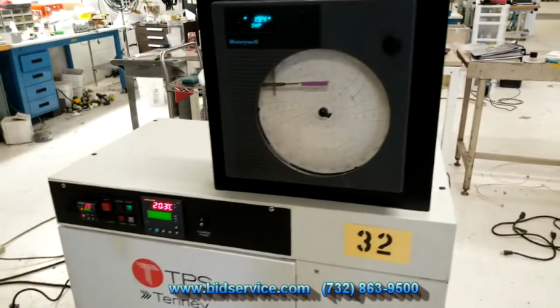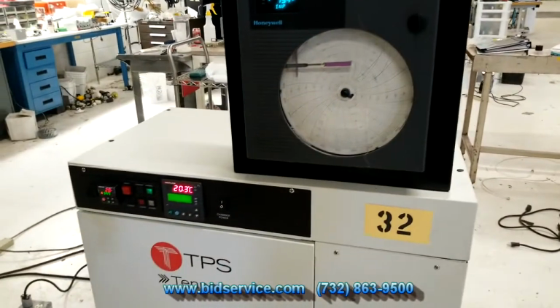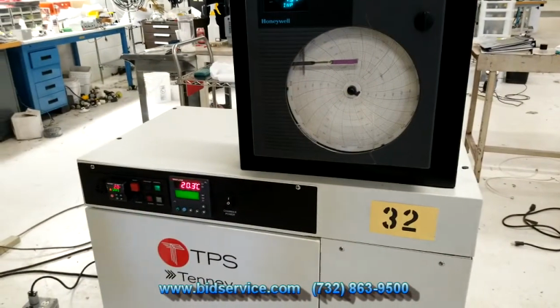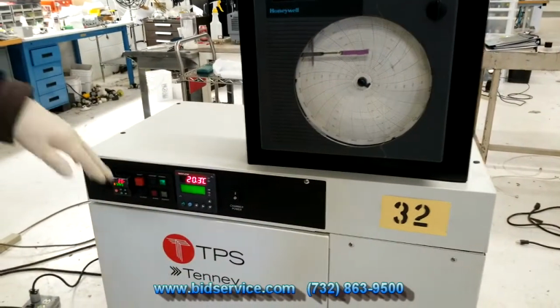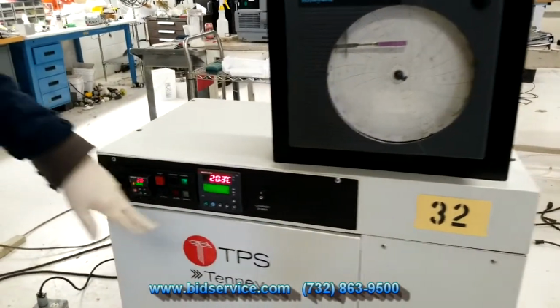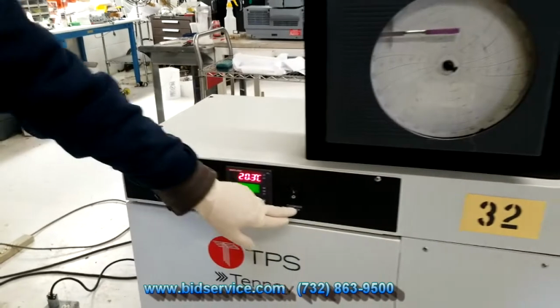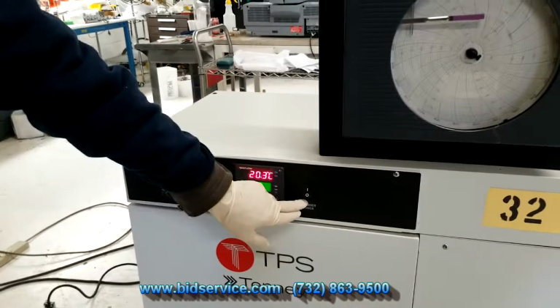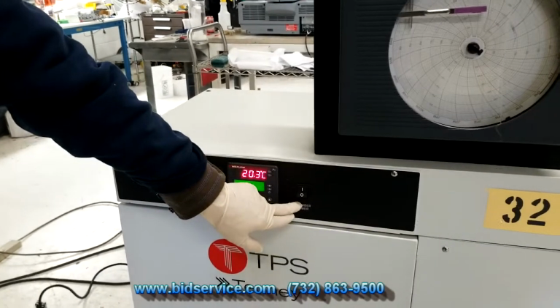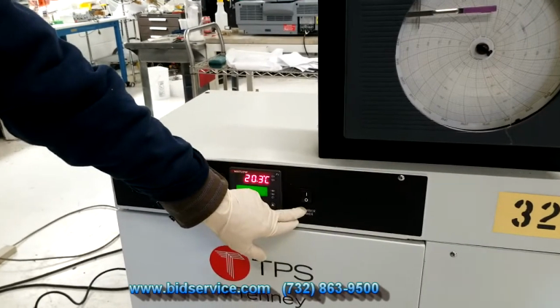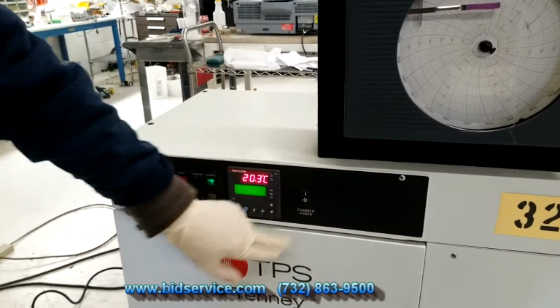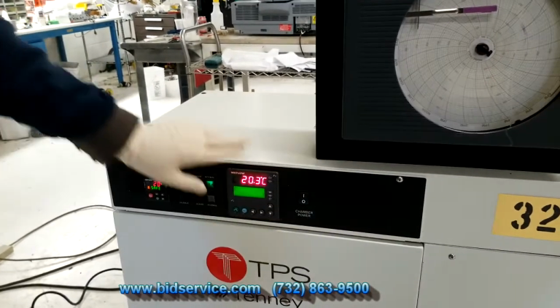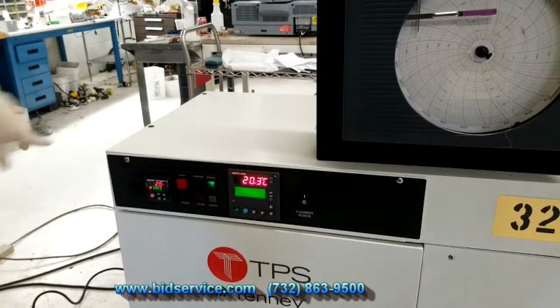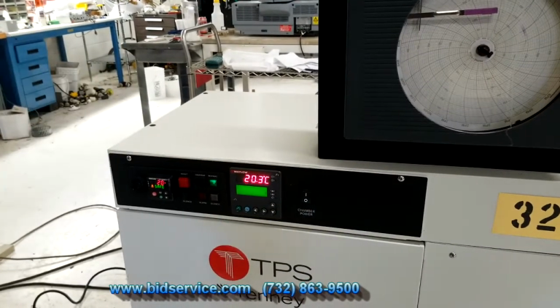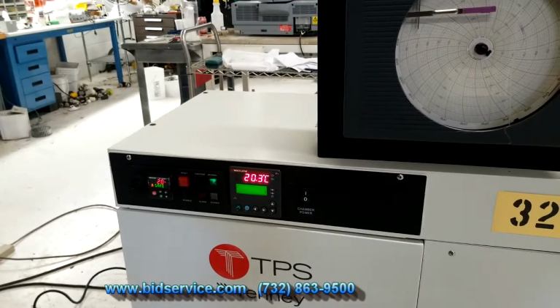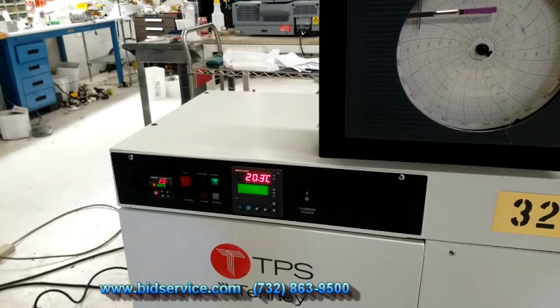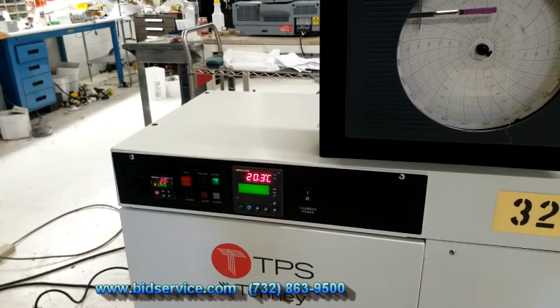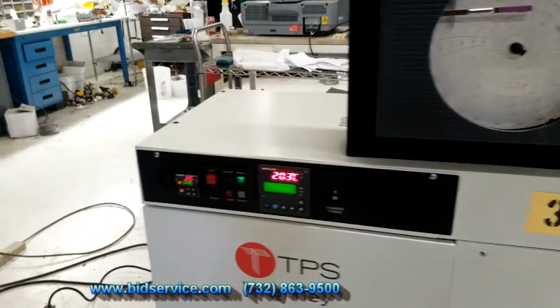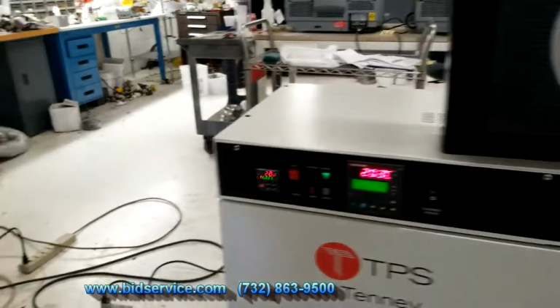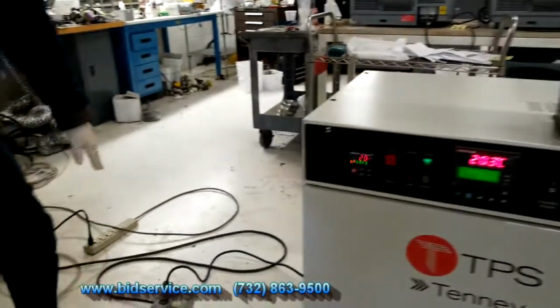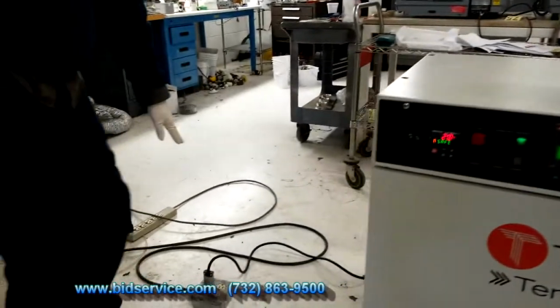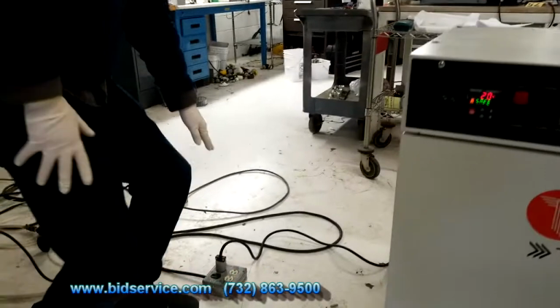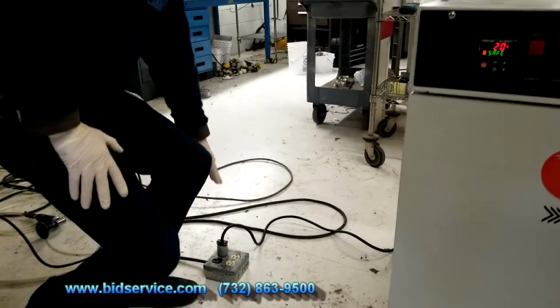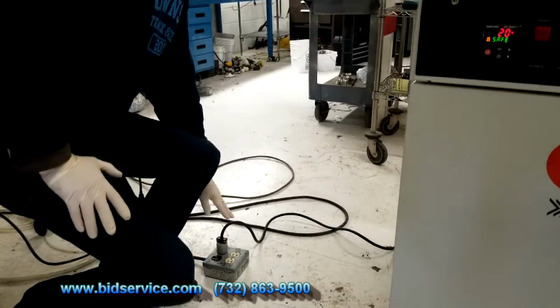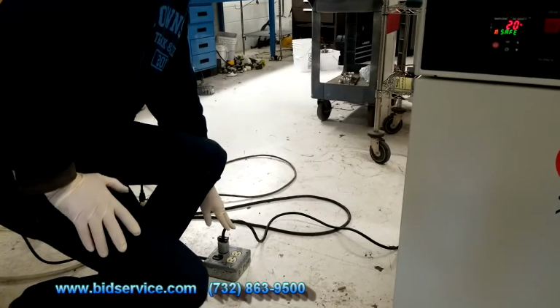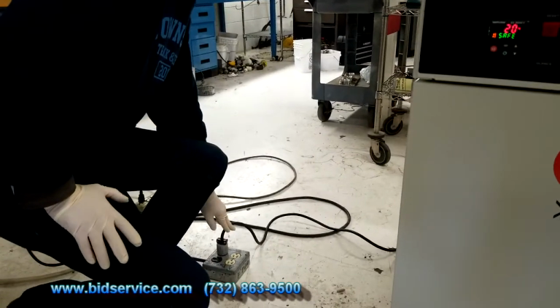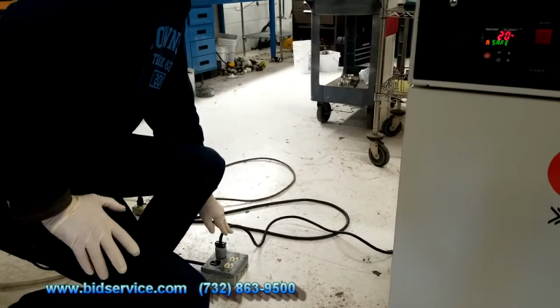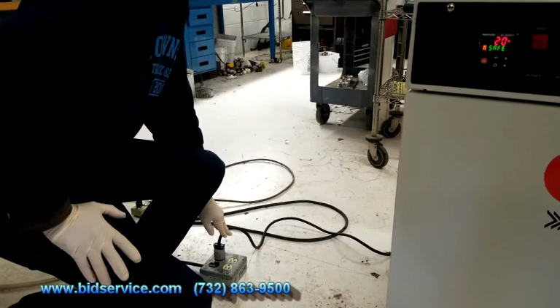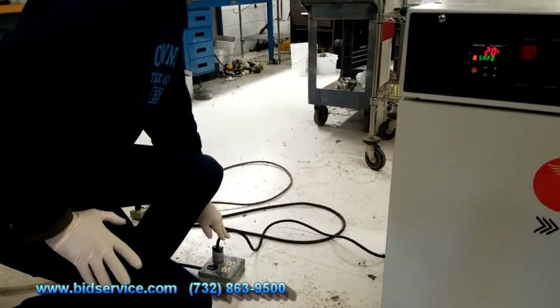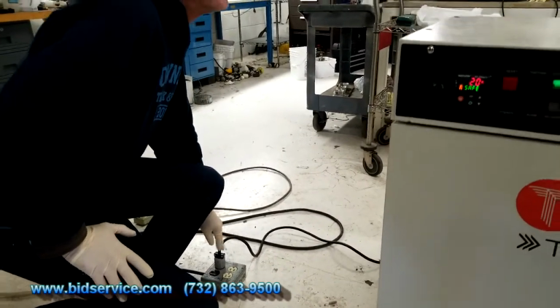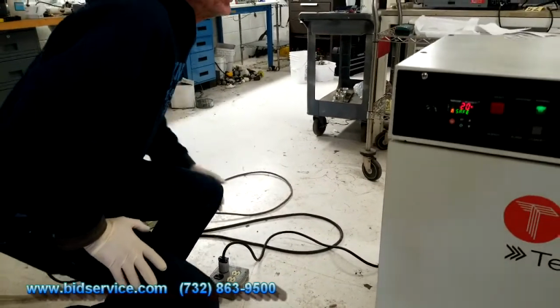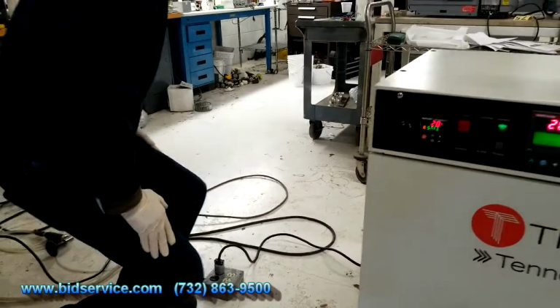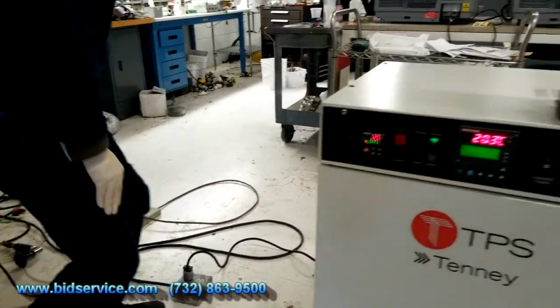The other thing to point out is the main power on-off here. The power requirement is 110 volts at 16 amps.